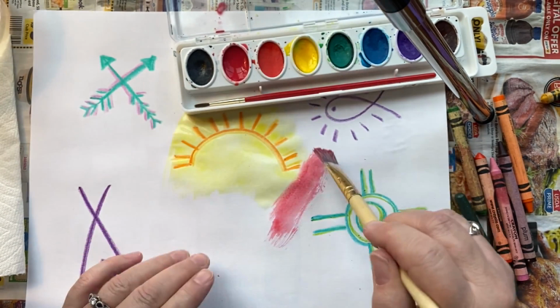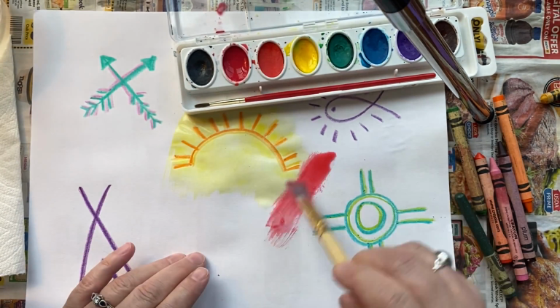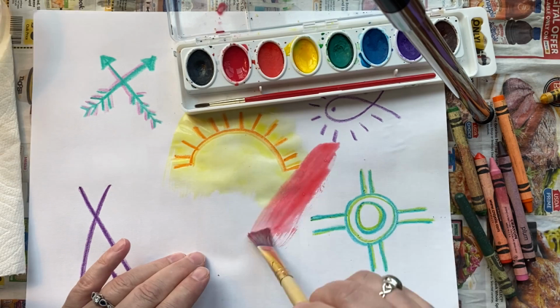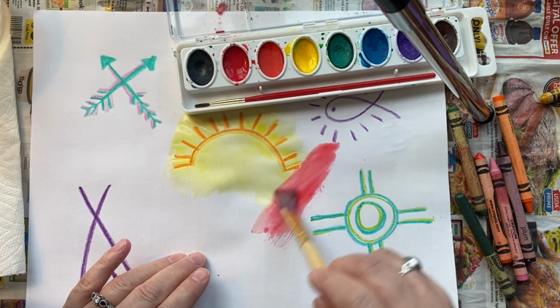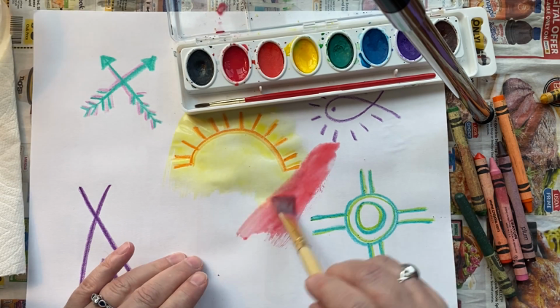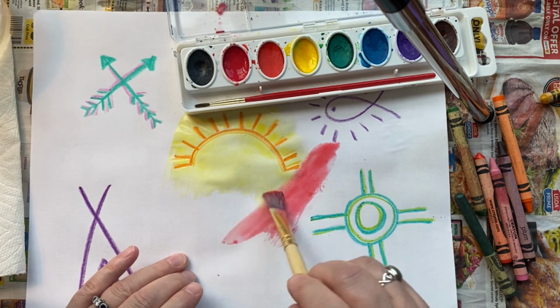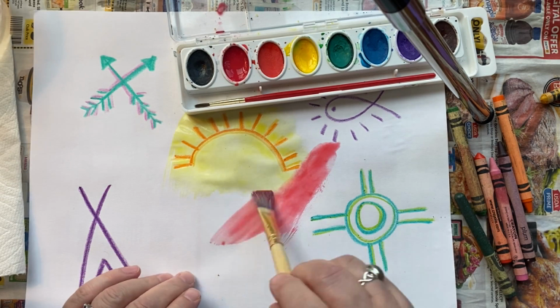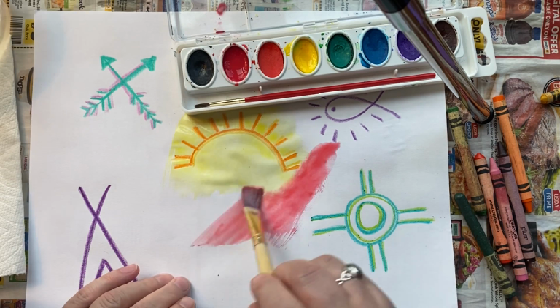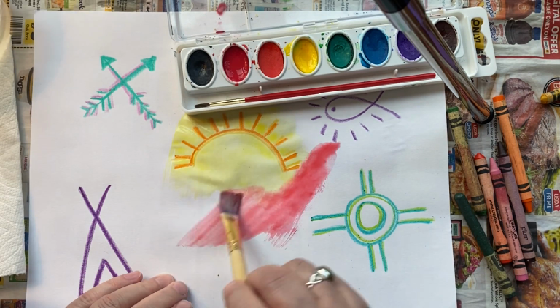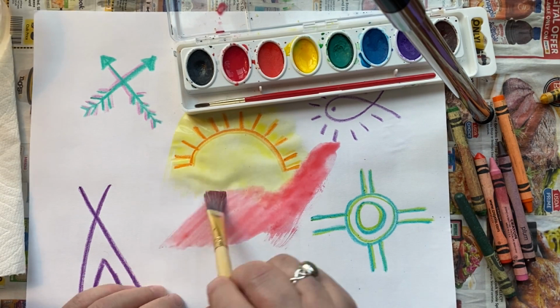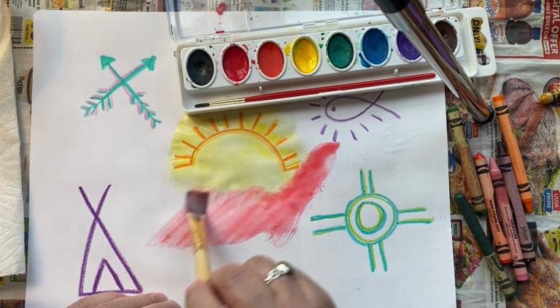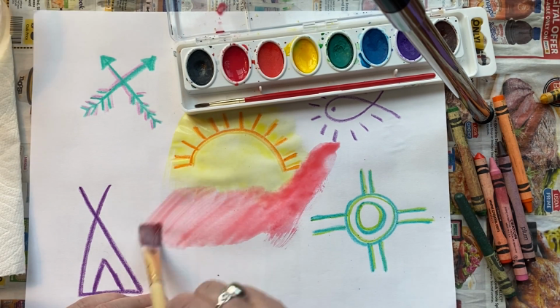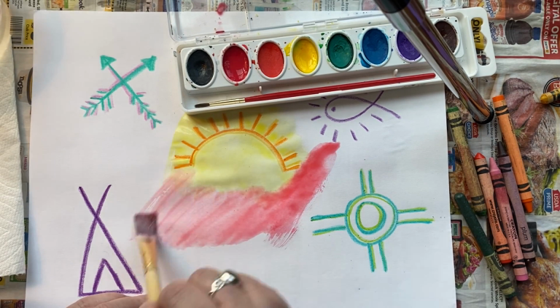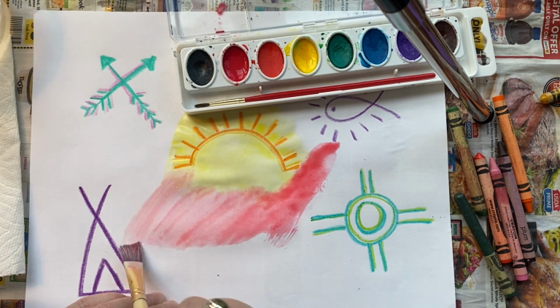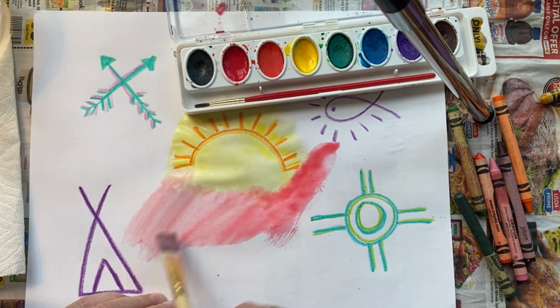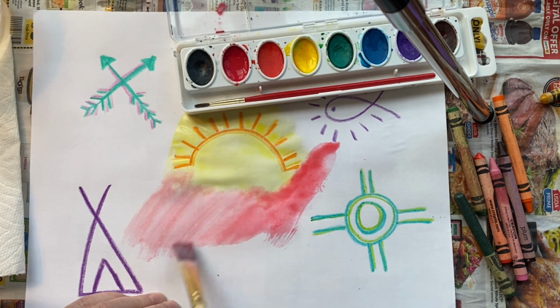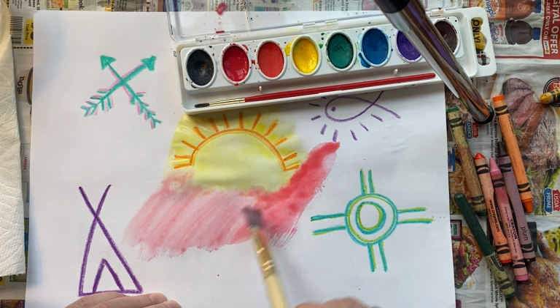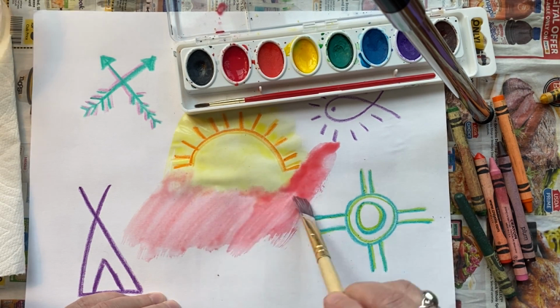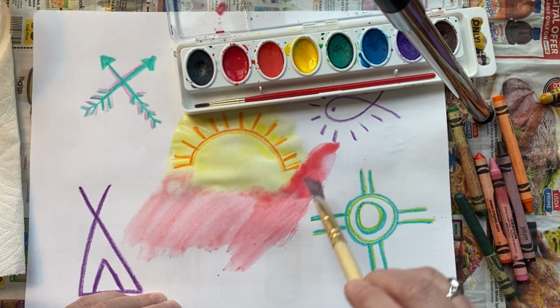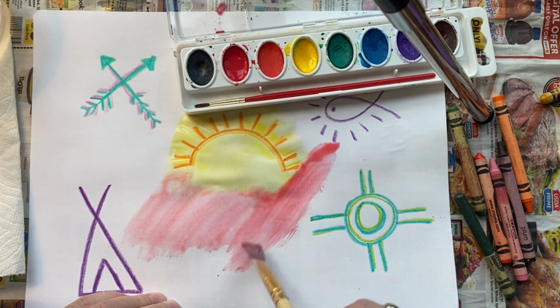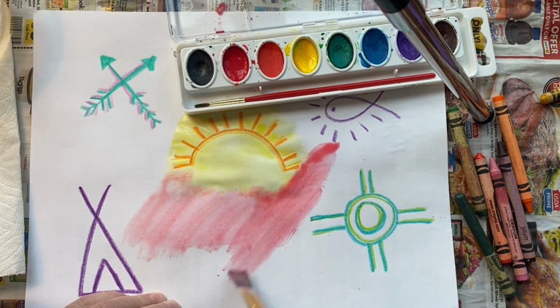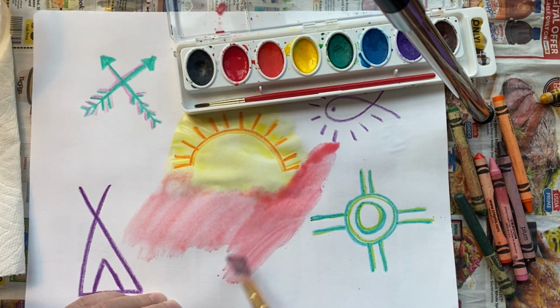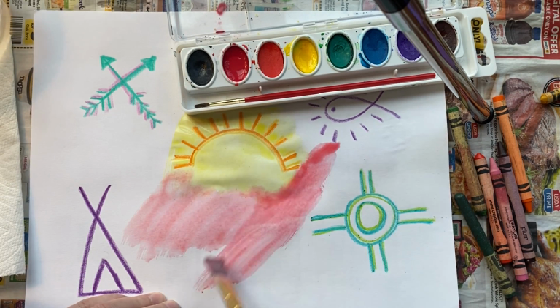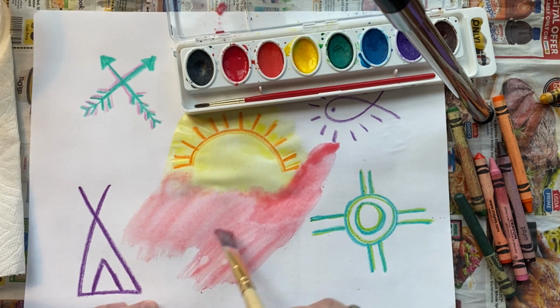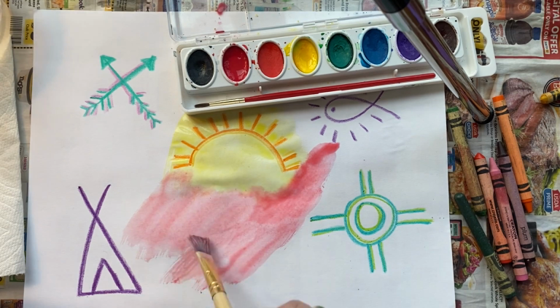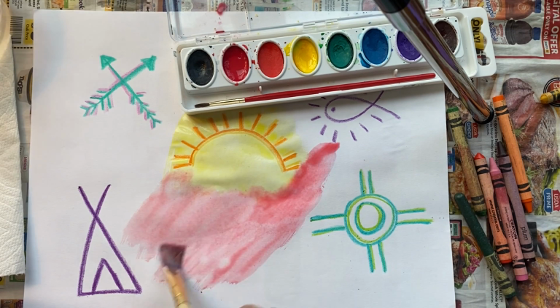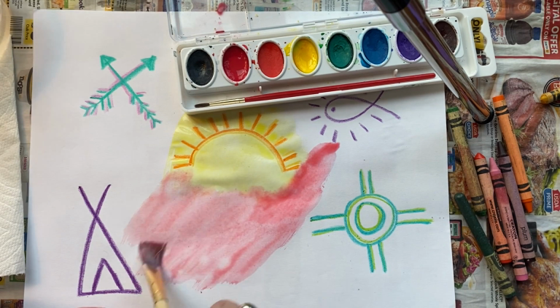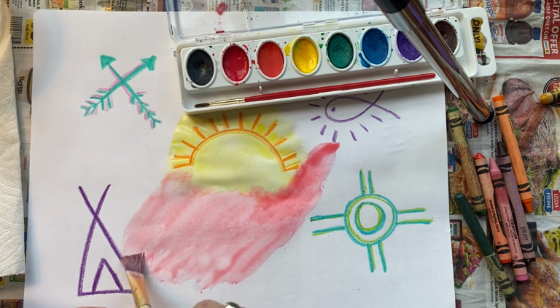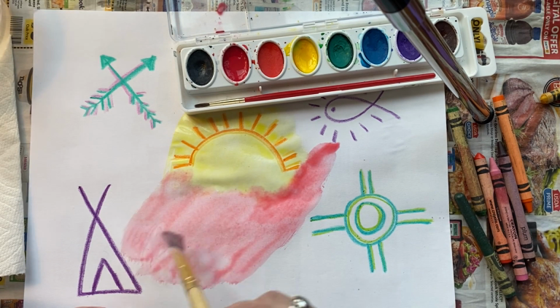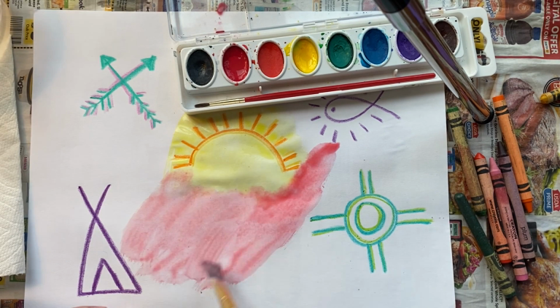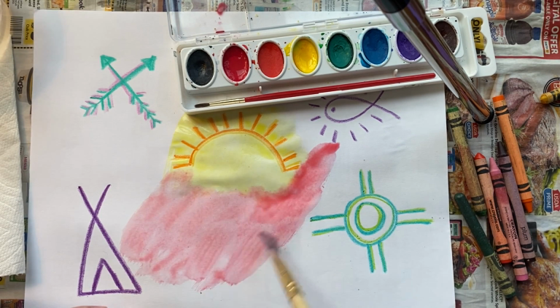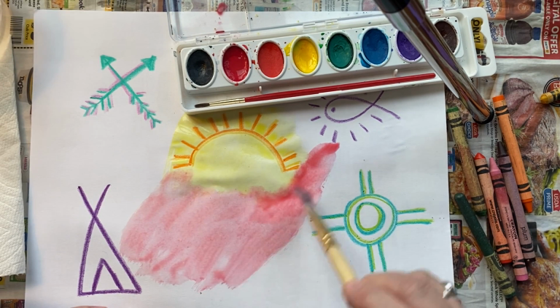I didn't have watercolor paper, and I know most of you don't either. So just don't use too much water.